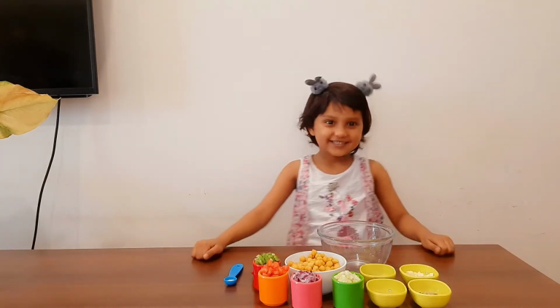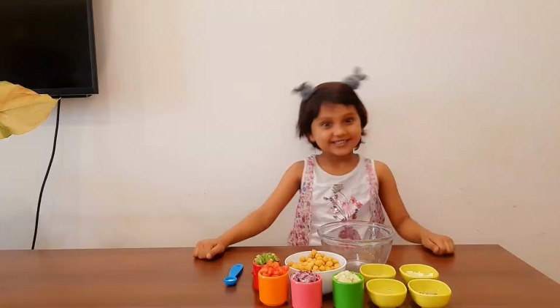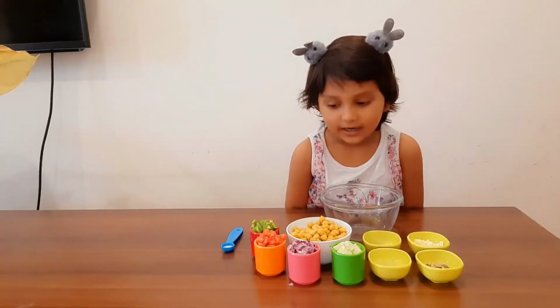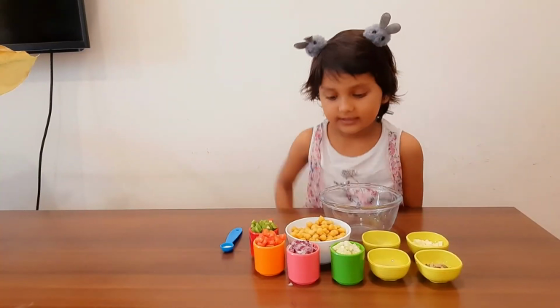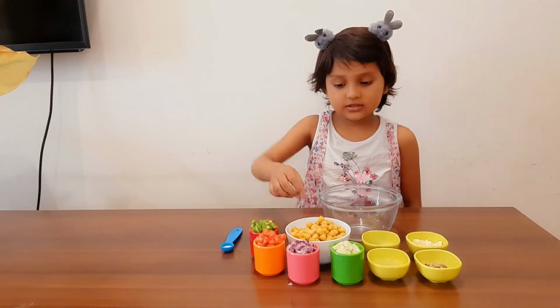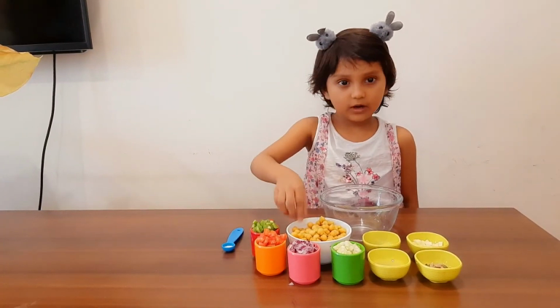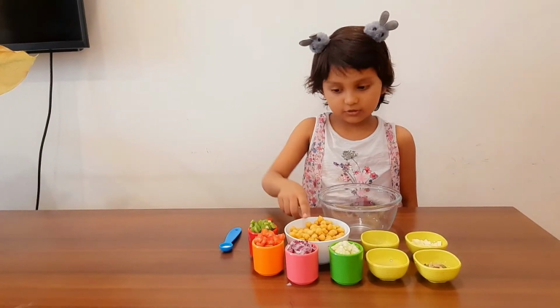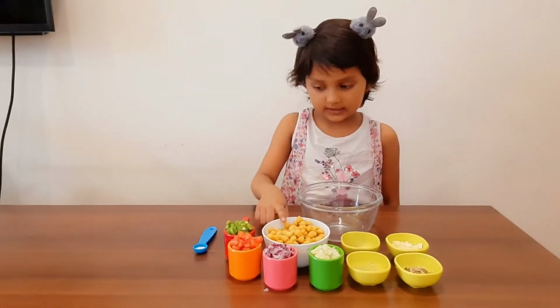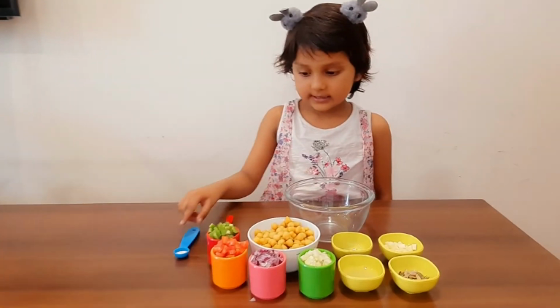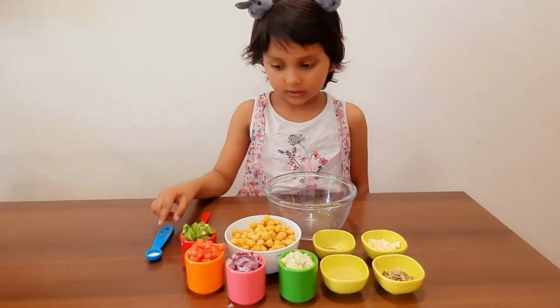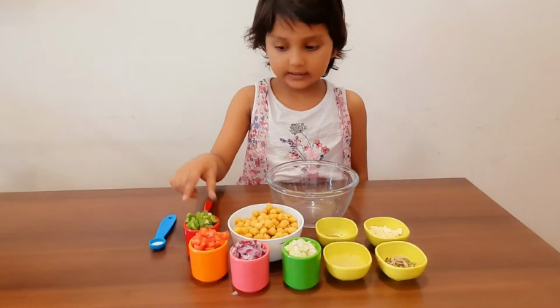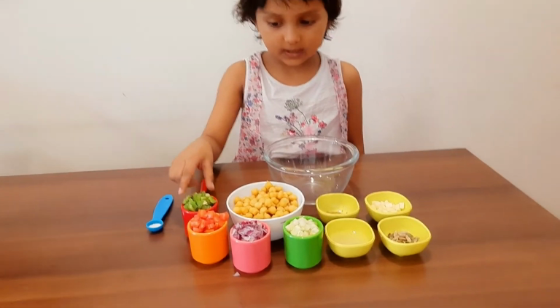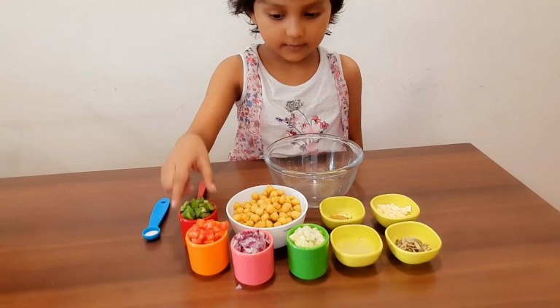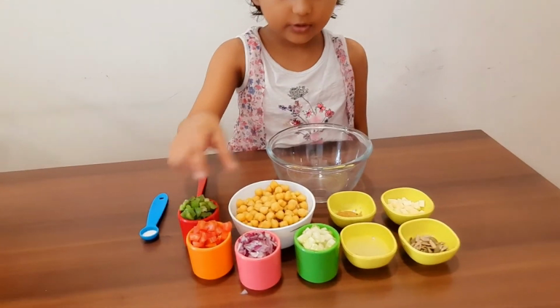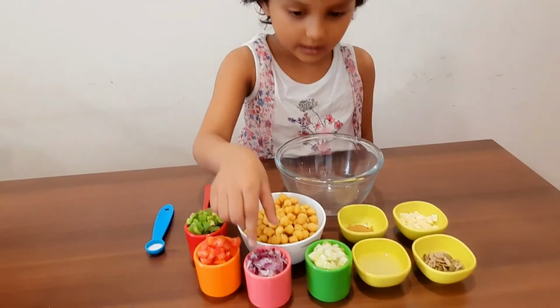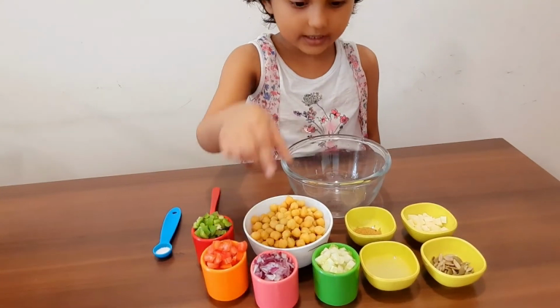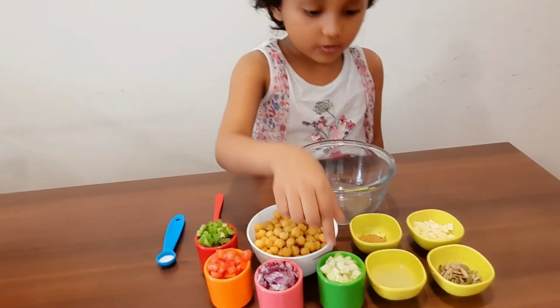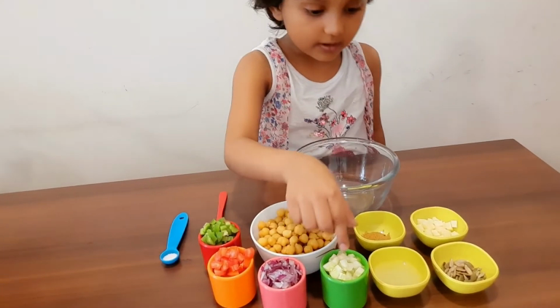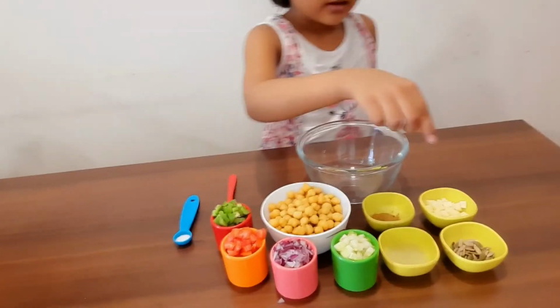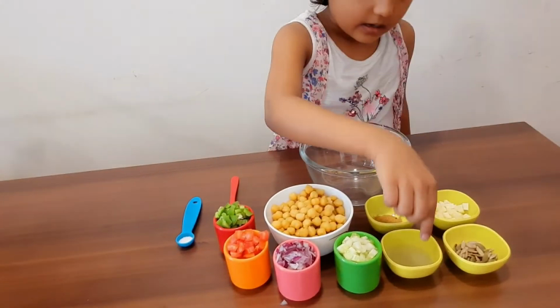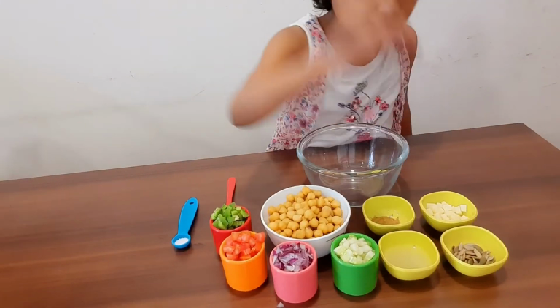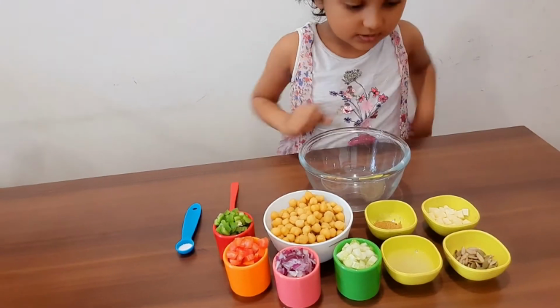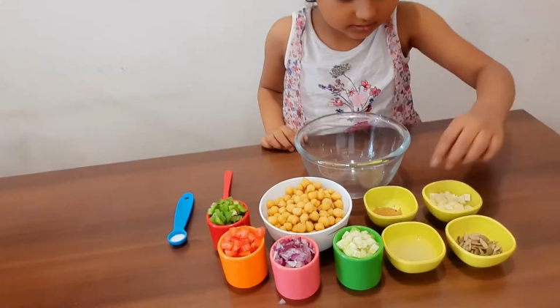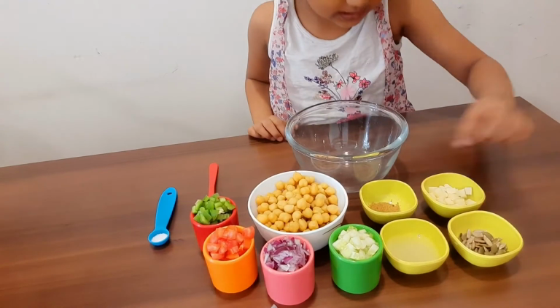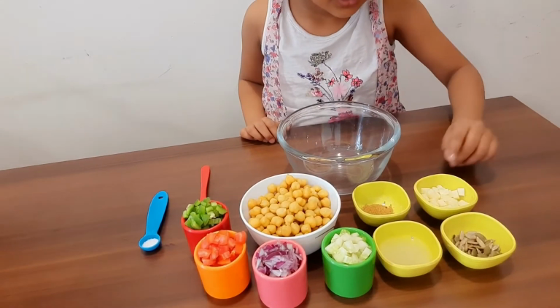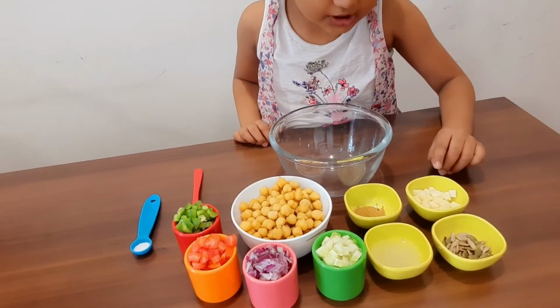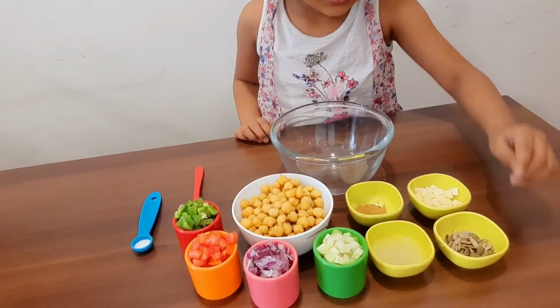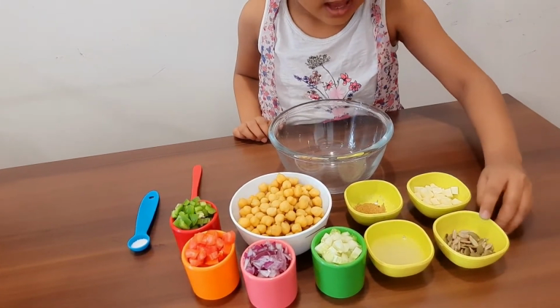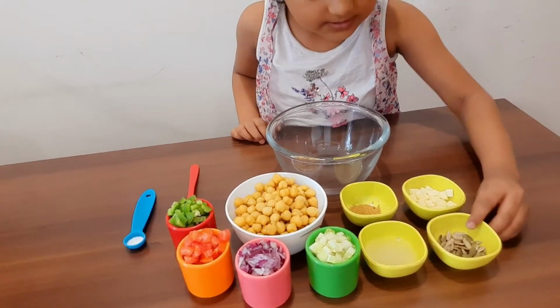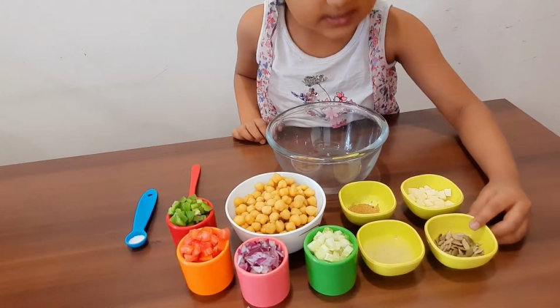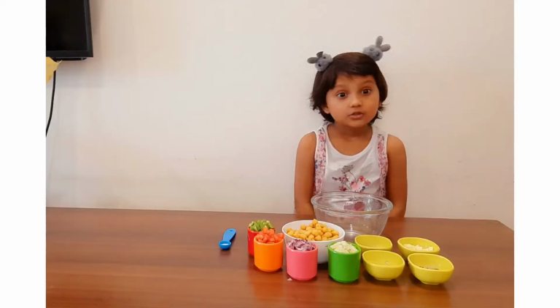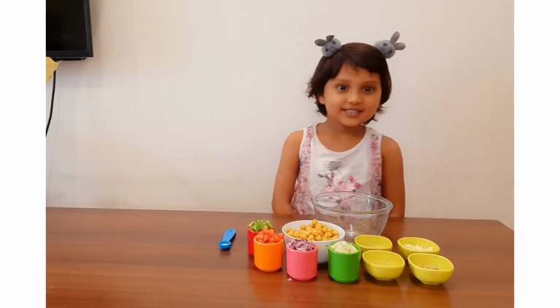For that, we need boiled chole, some salt, capsicum, tomato, onion, cucumber, lemon juice, chaat masala, cheese, and some seeds. So, let's start.